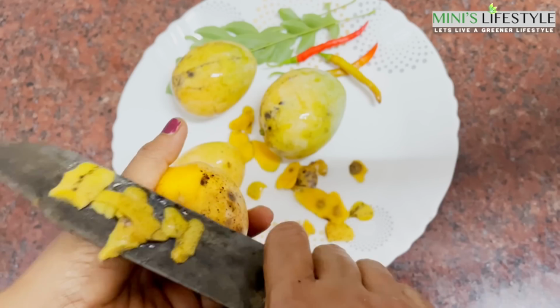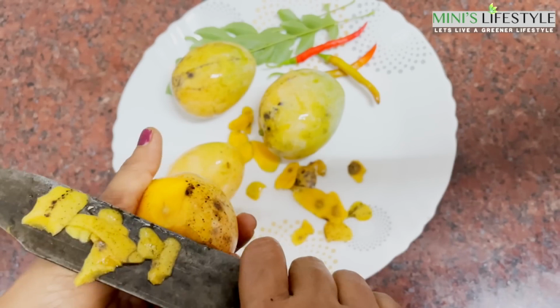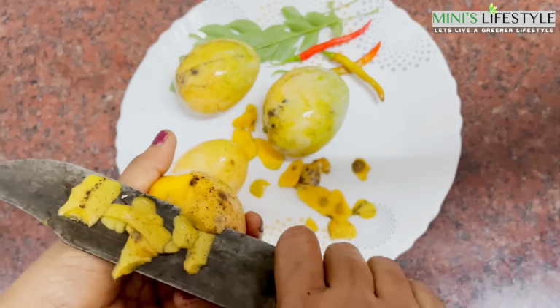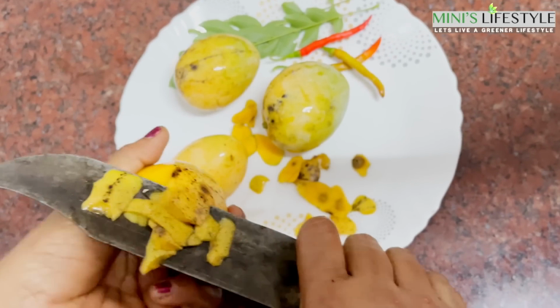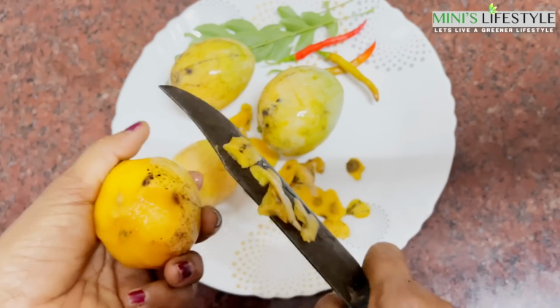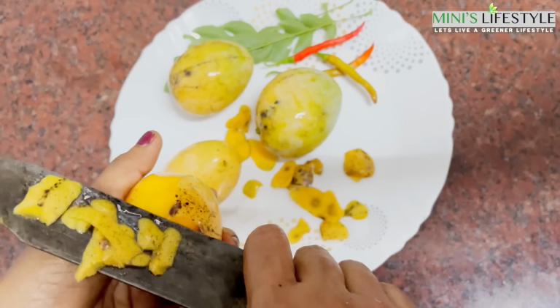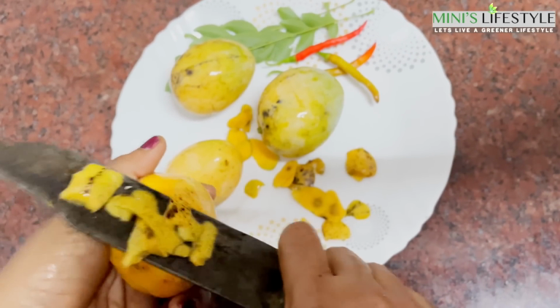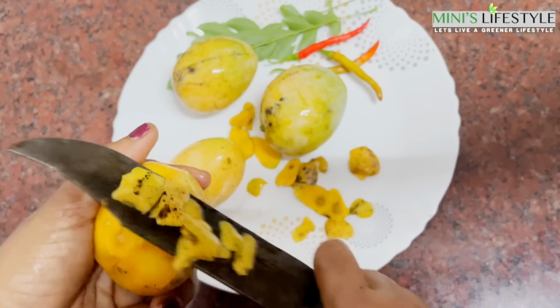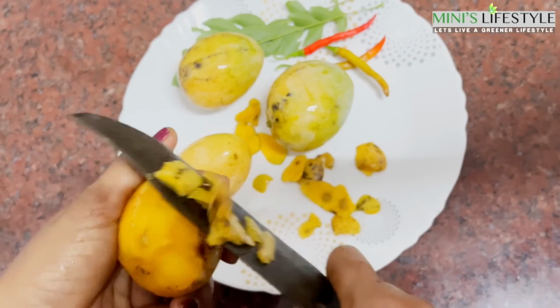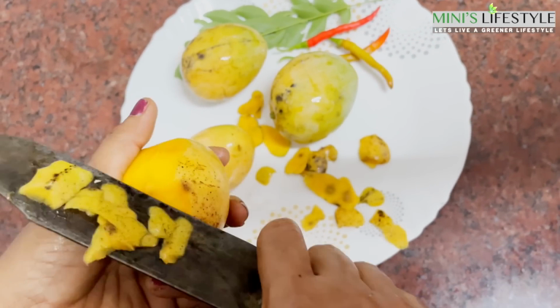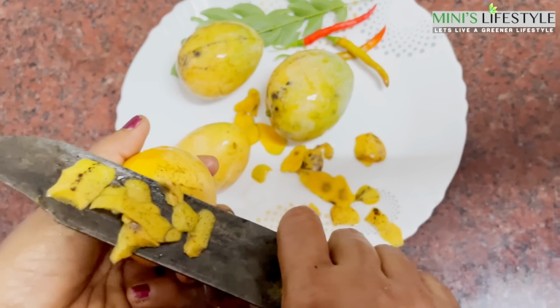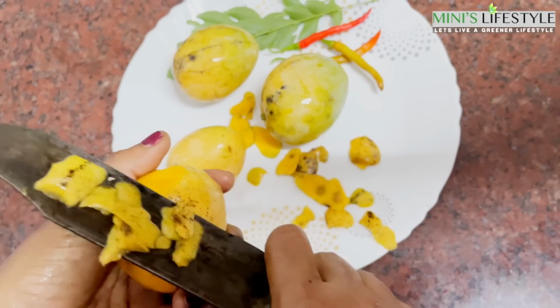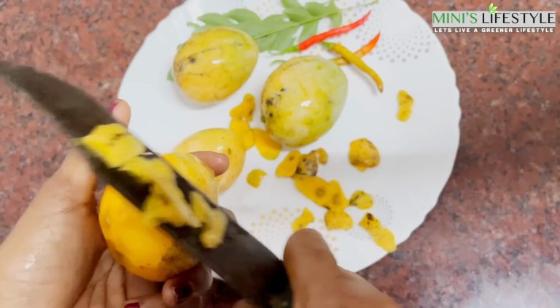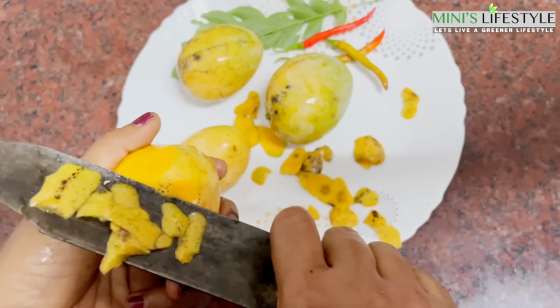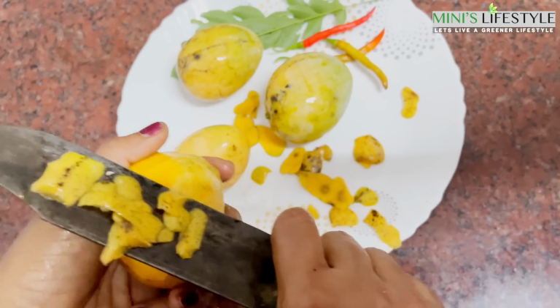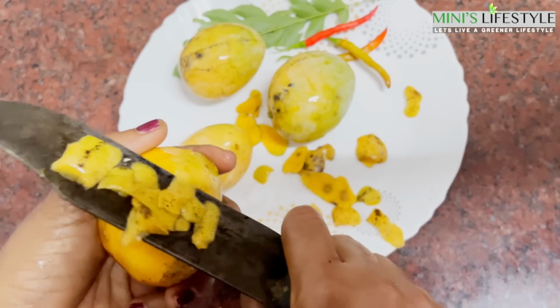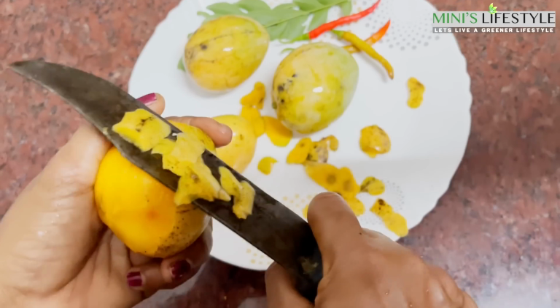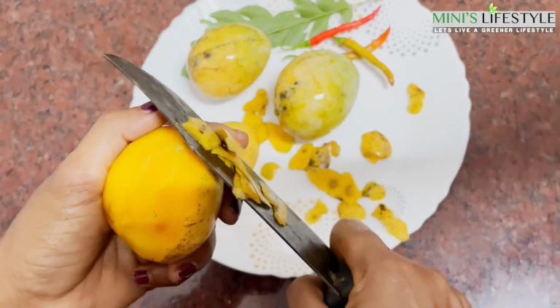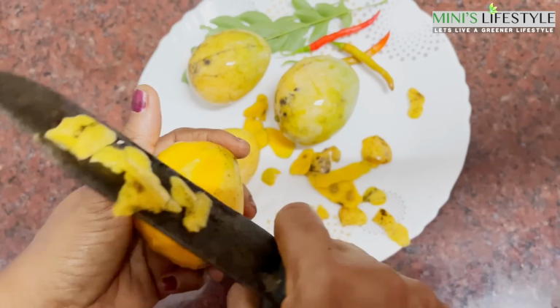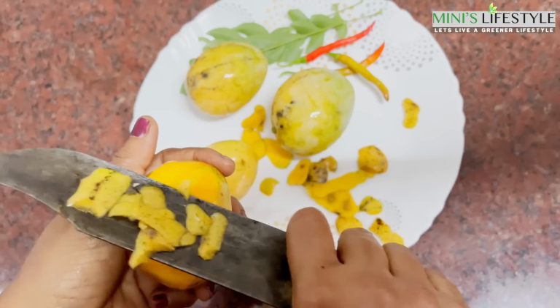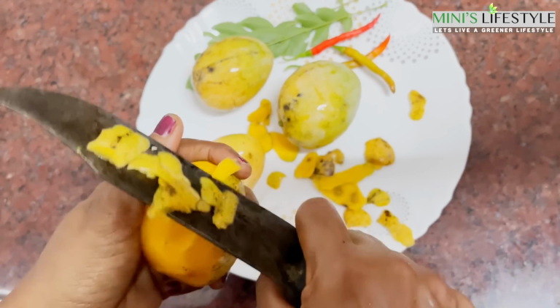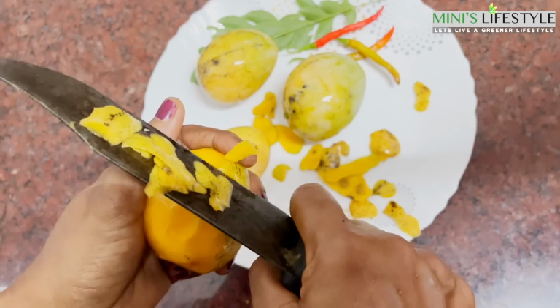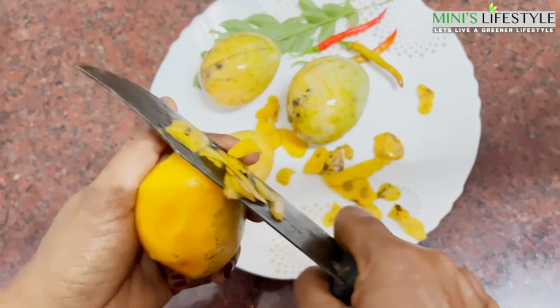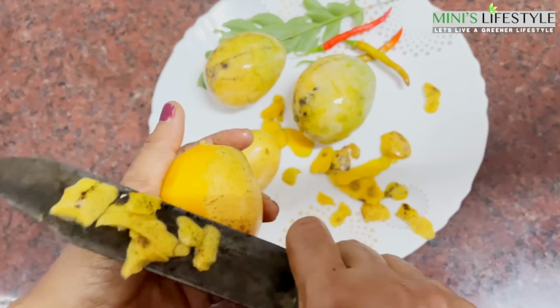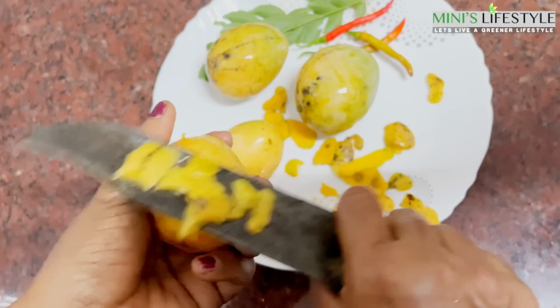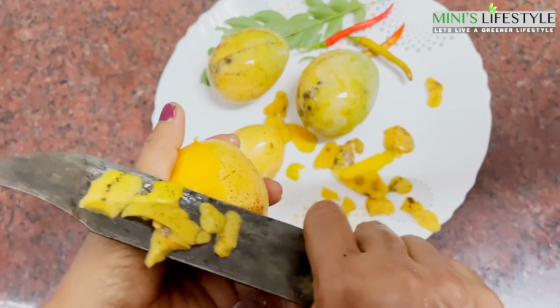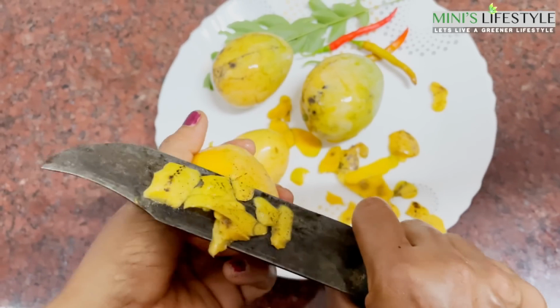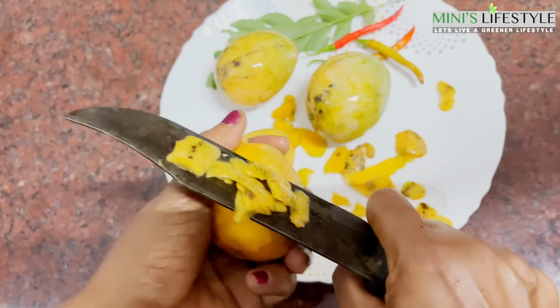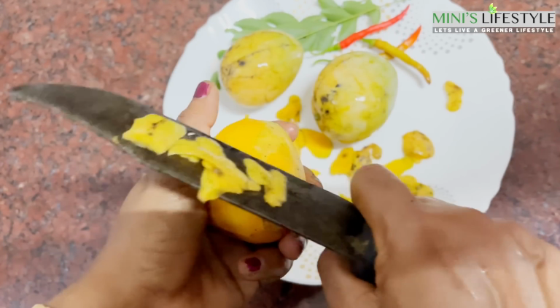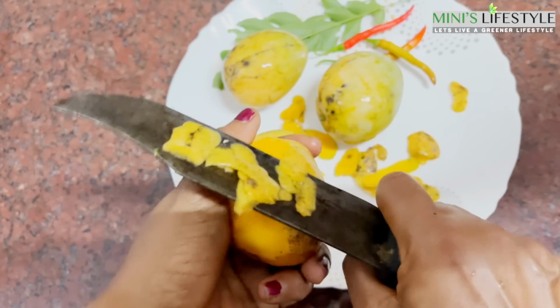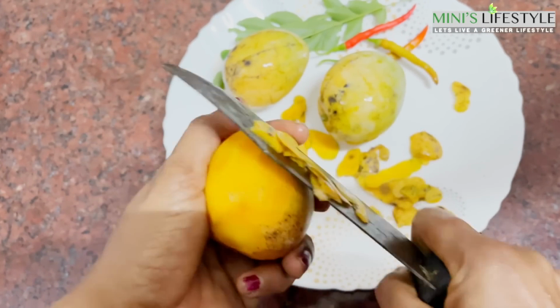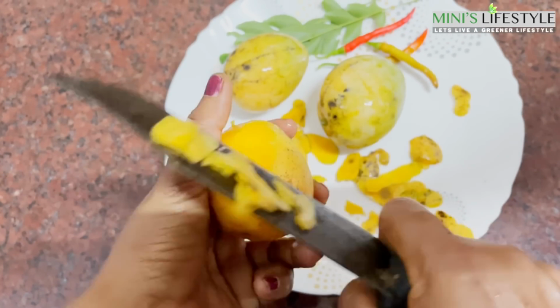We have a video for a few years. We have a follow-up and we have a follow-up. Now, we have to cook the dishes.